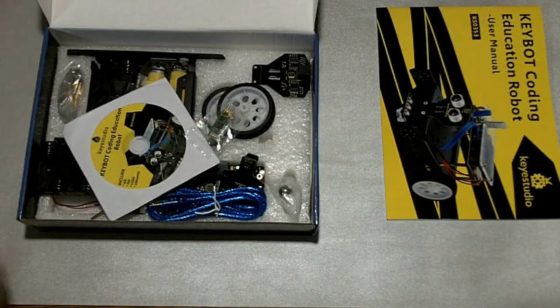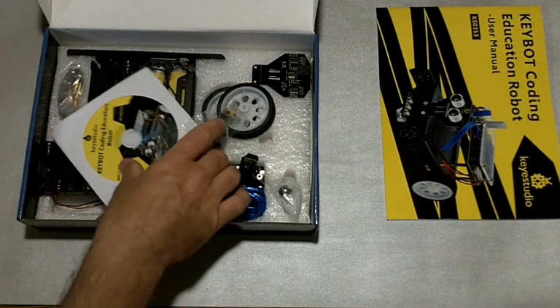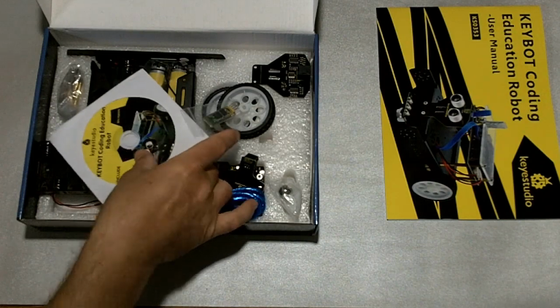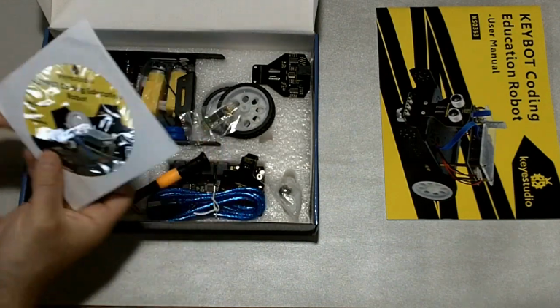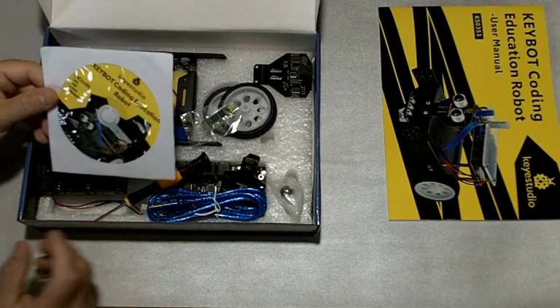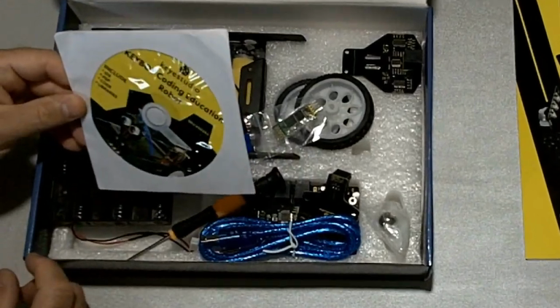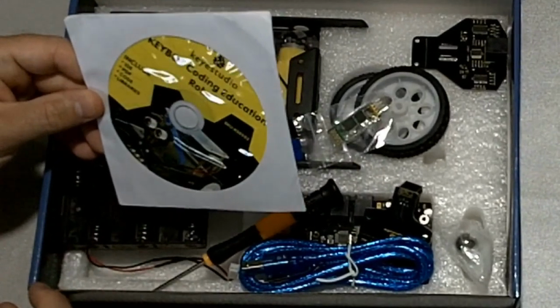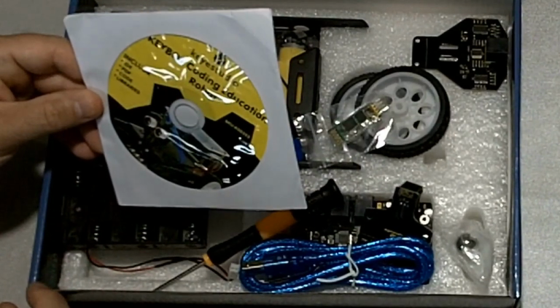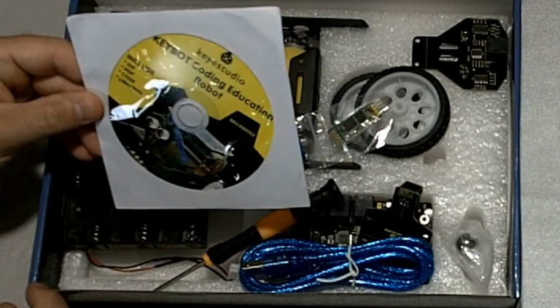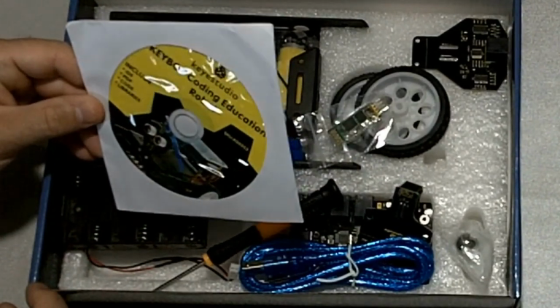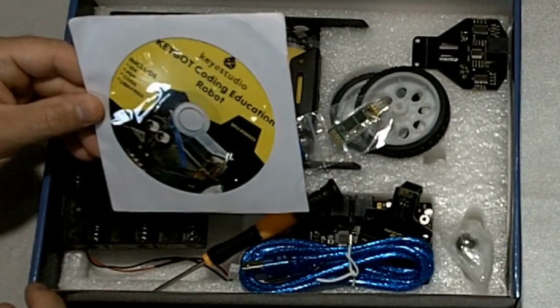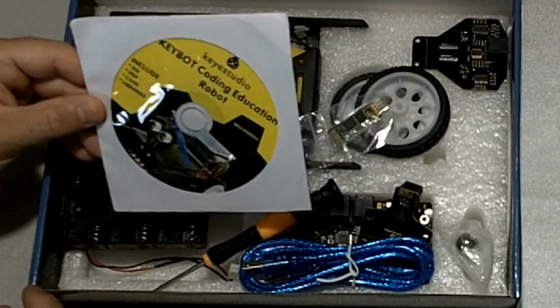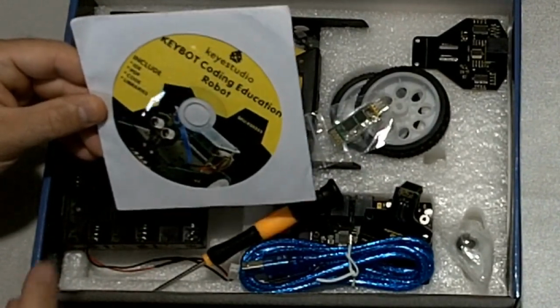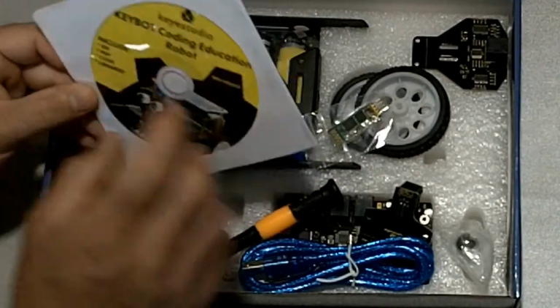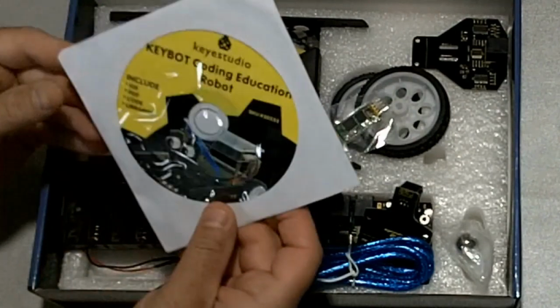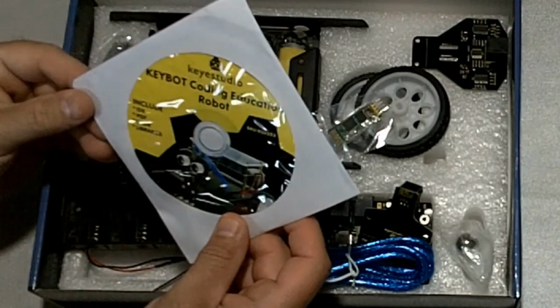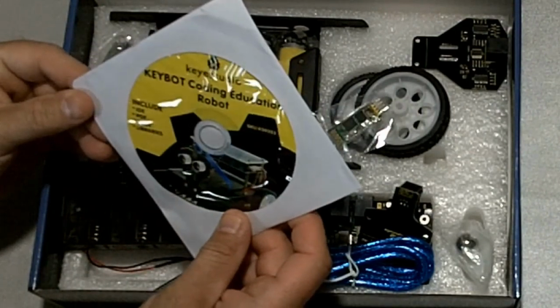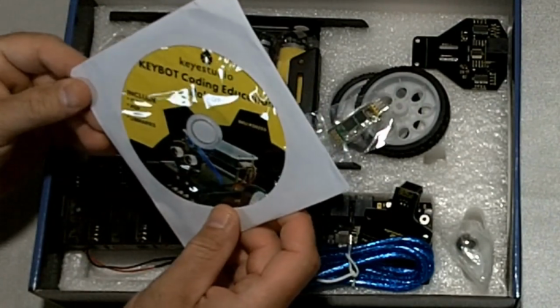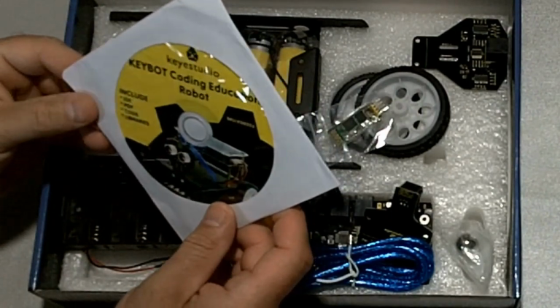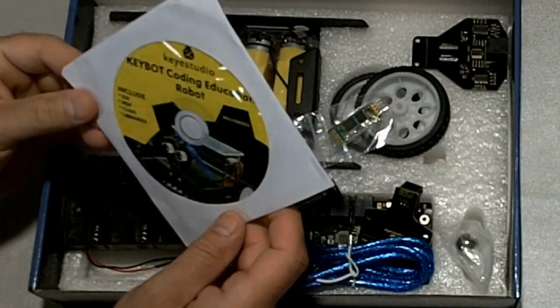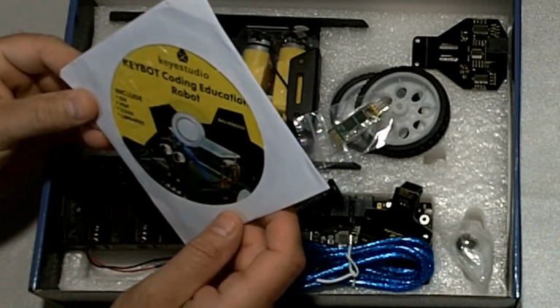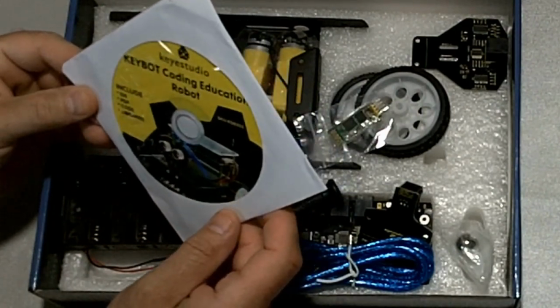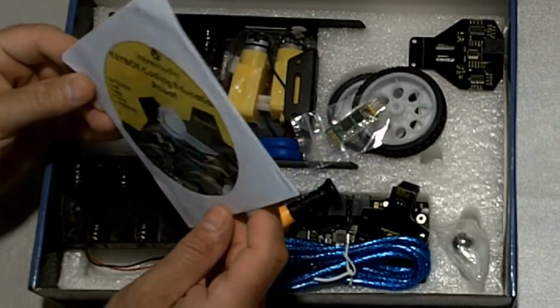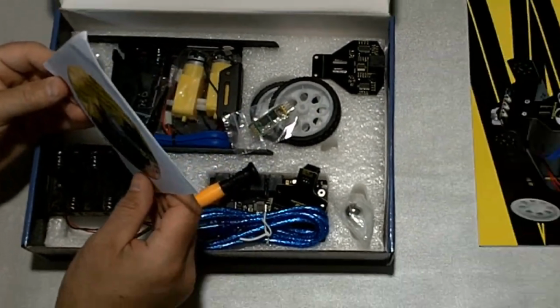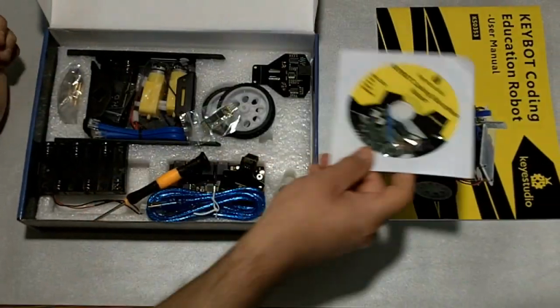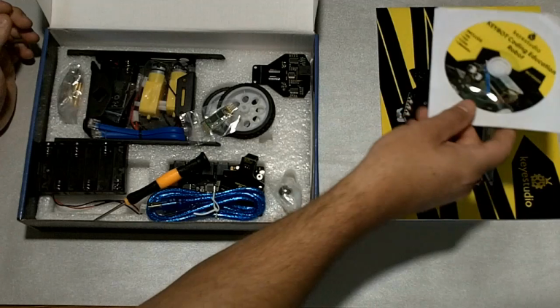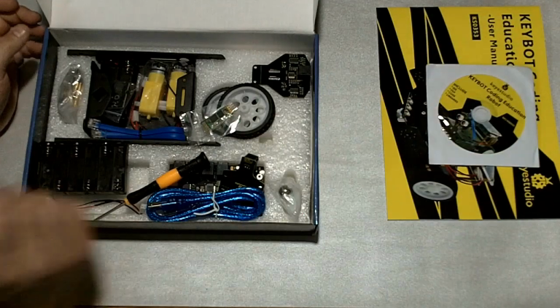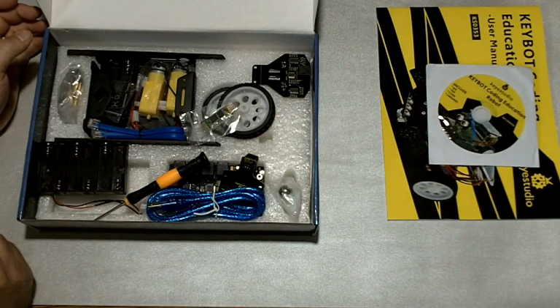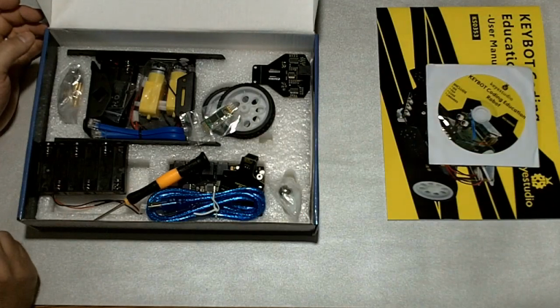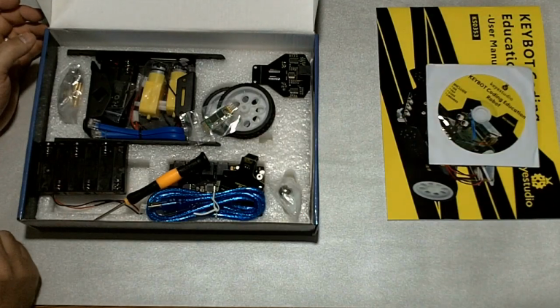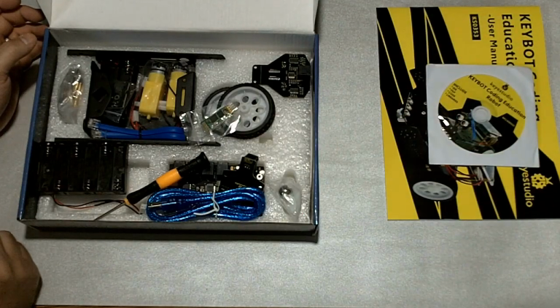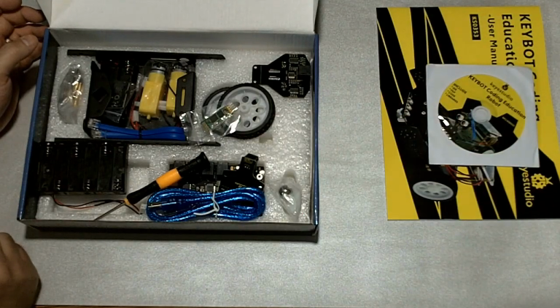It also comes with a CD, which I assume includes a PDF, some code — it says IDE — to install on your computer, libraries and such. And here are the parts.